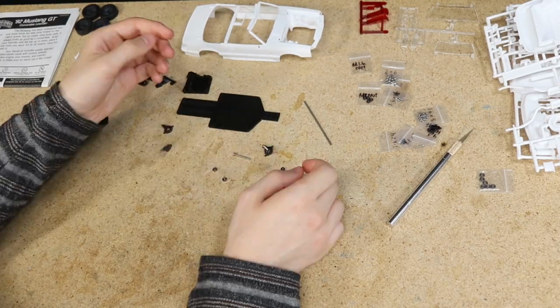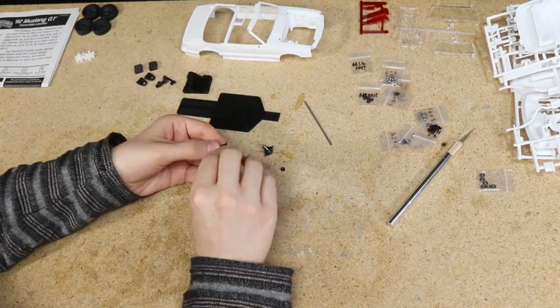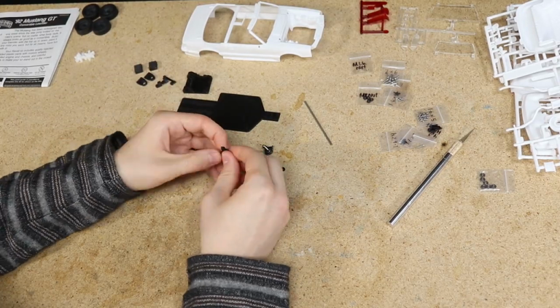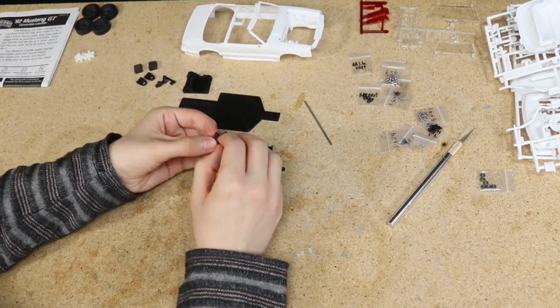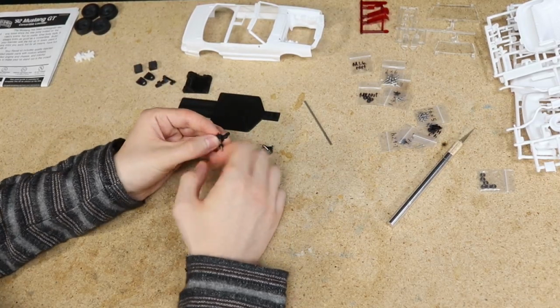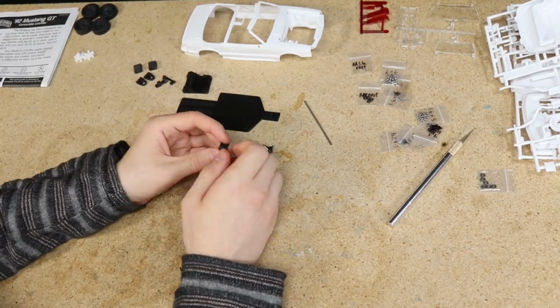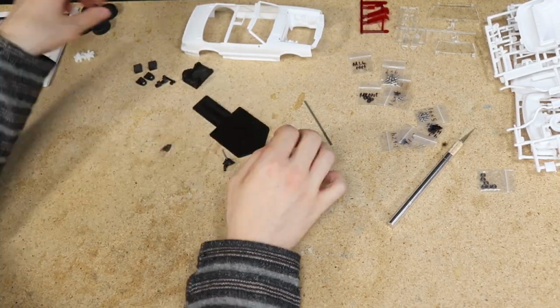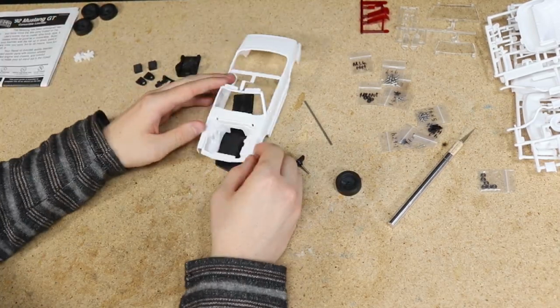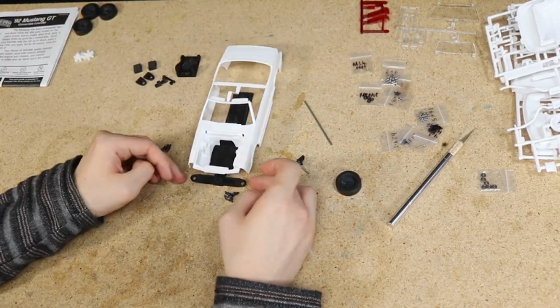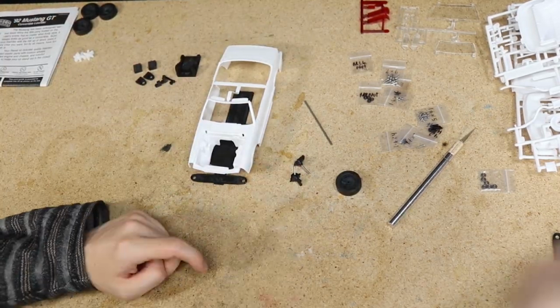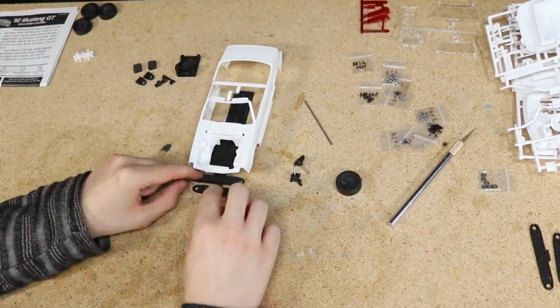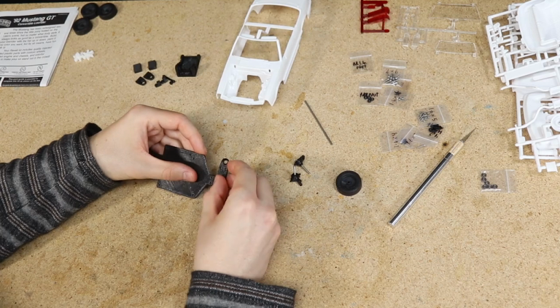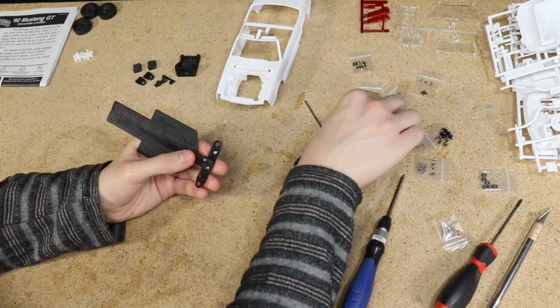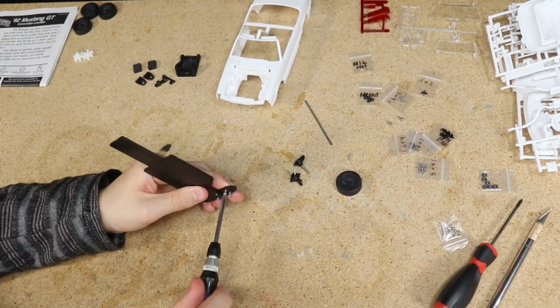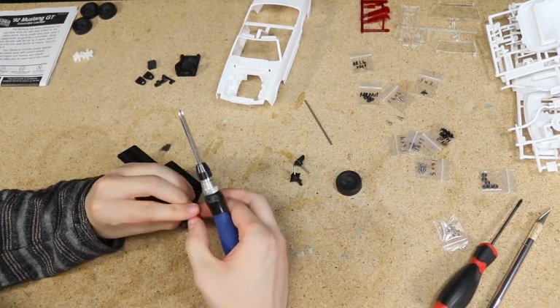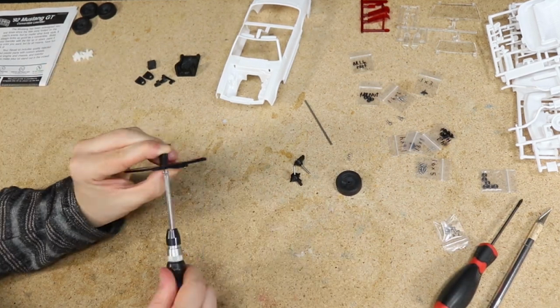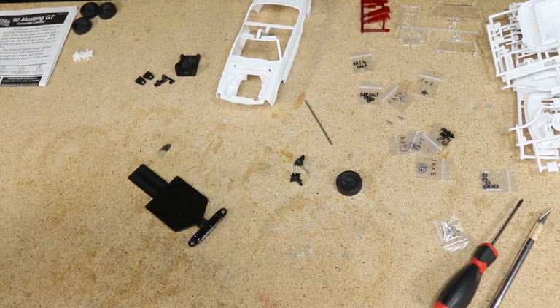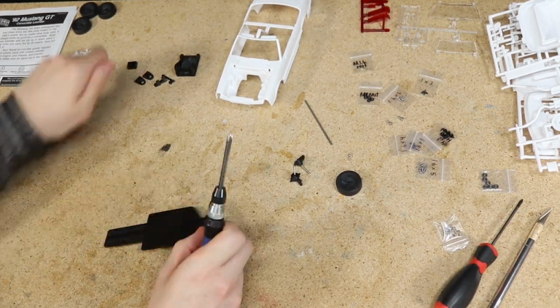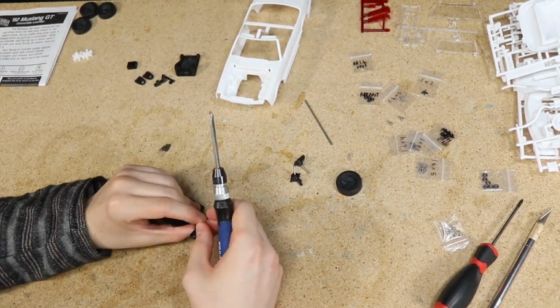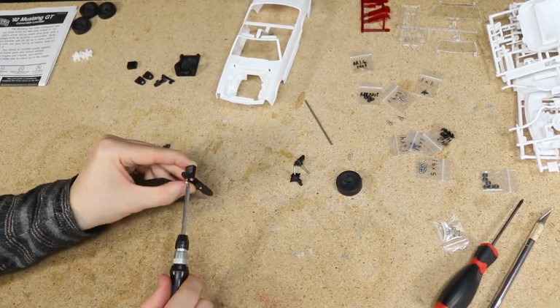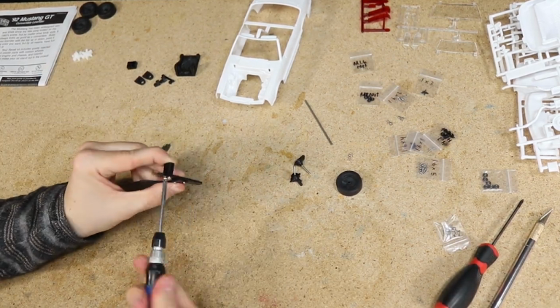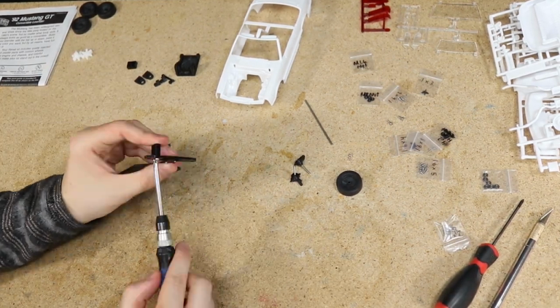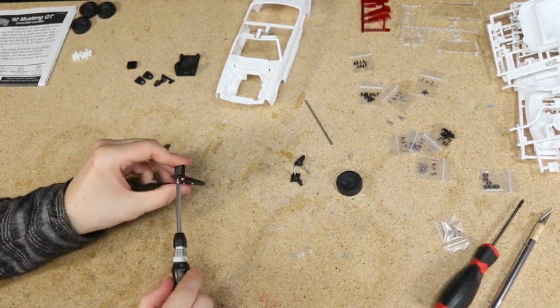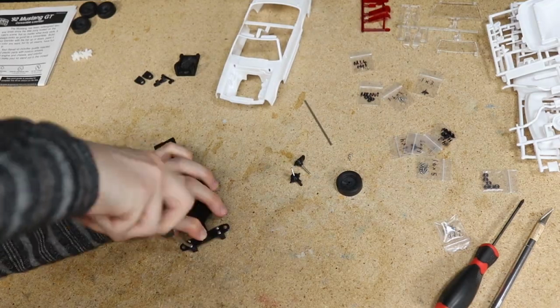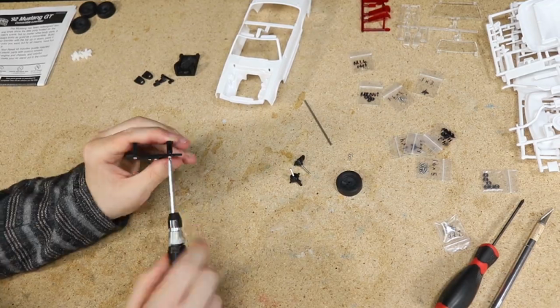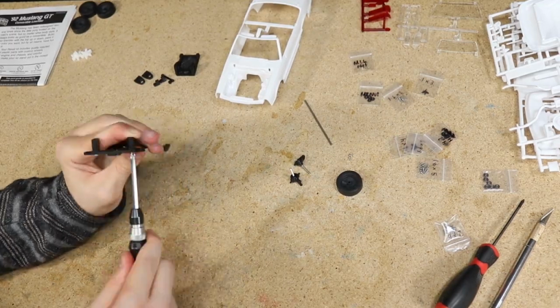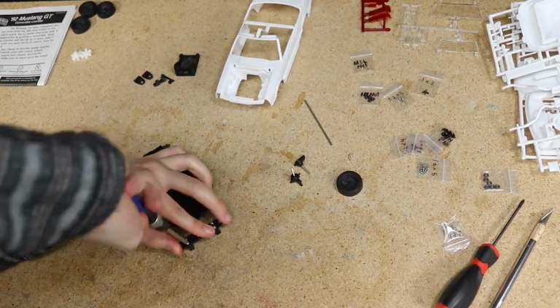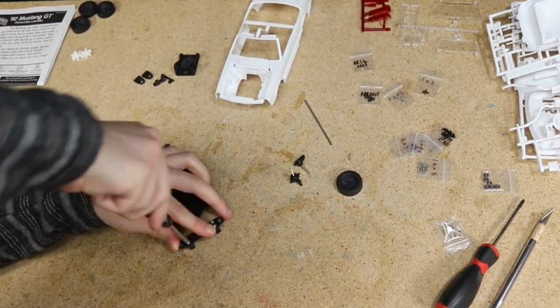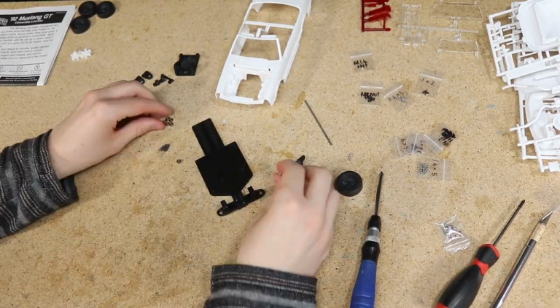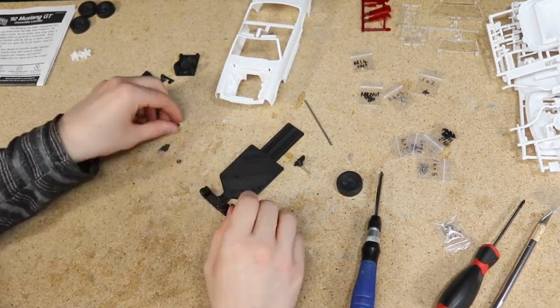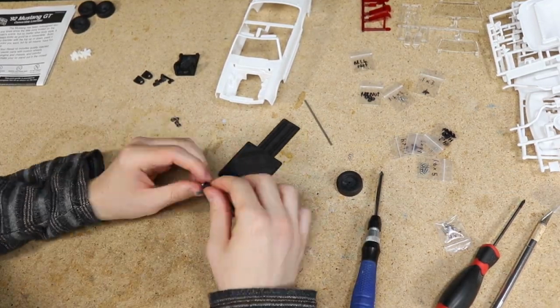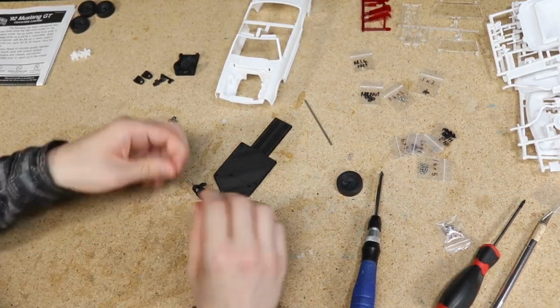The wire wheels on the movie car stick out a little beyond the fenders, so I'll be pushing the wheels out further than where they would be if stock. Though I can't go too far out or else I'd have to remove quite a bit of material from the wheel arches to make room for the wheels to turn left and right.